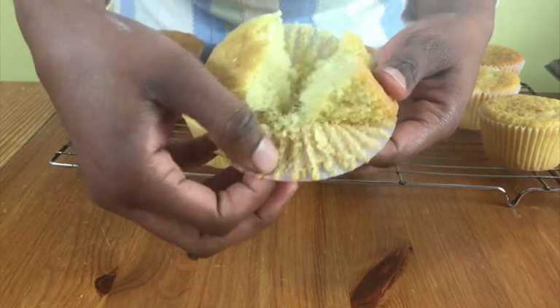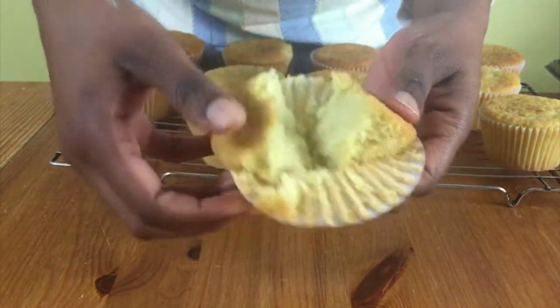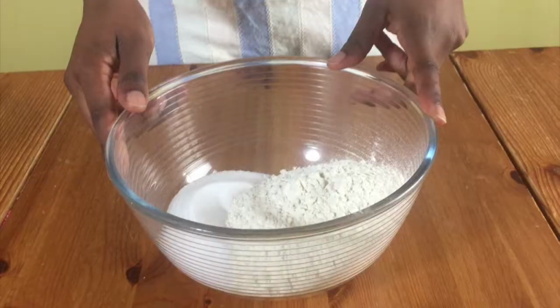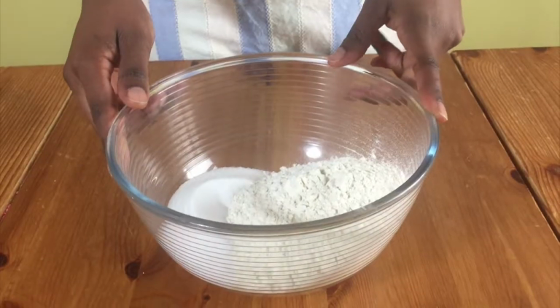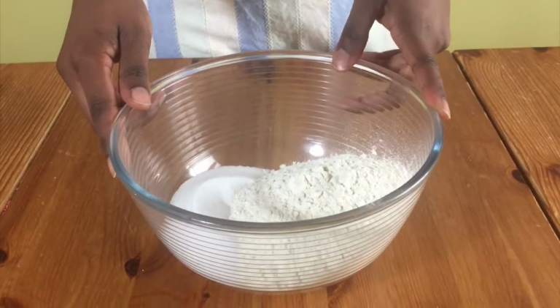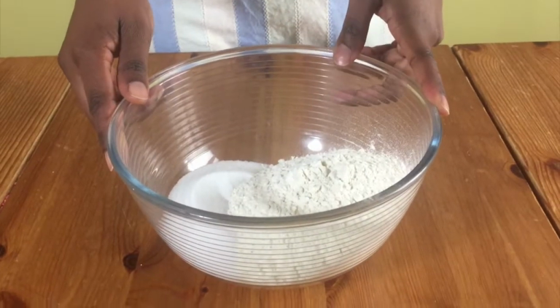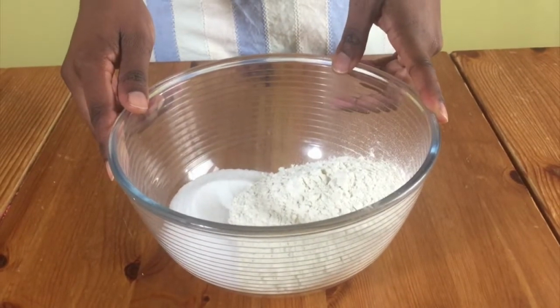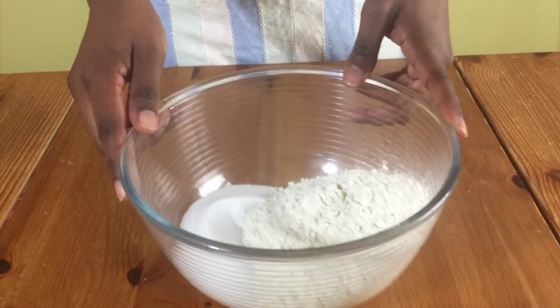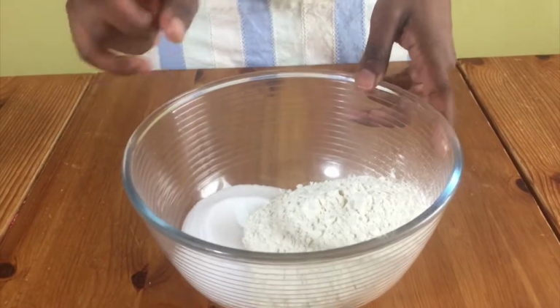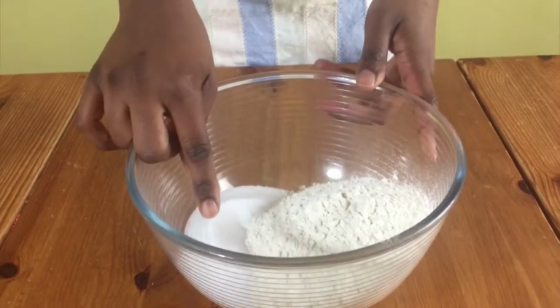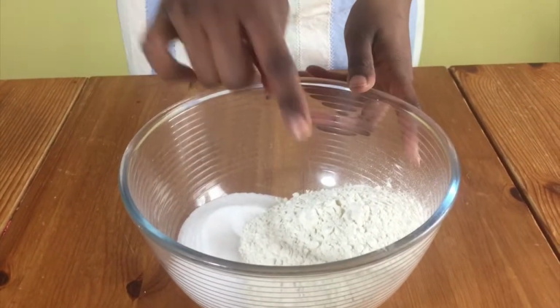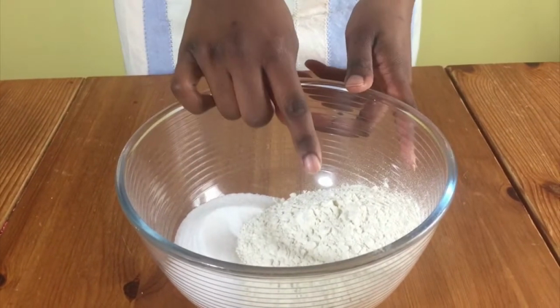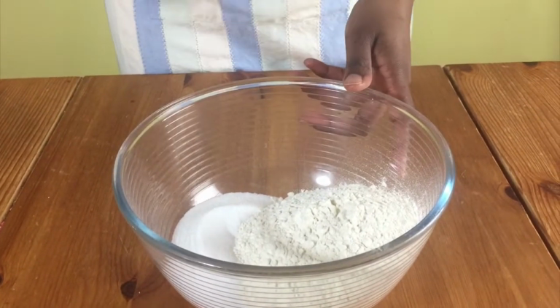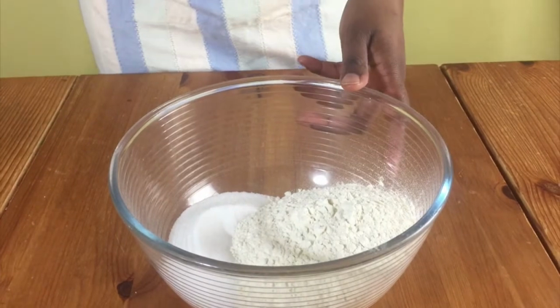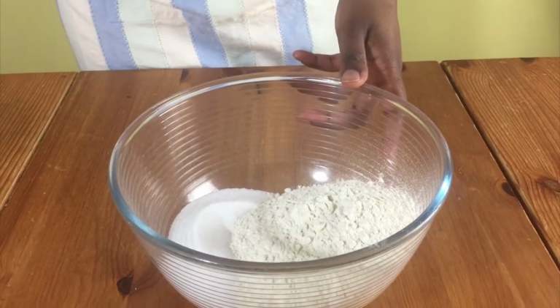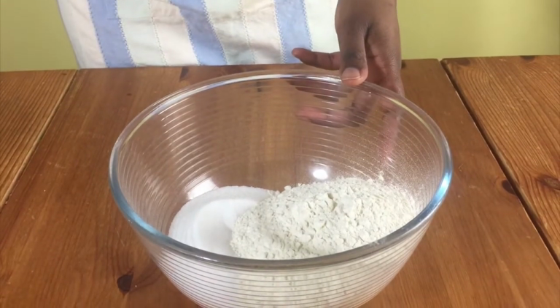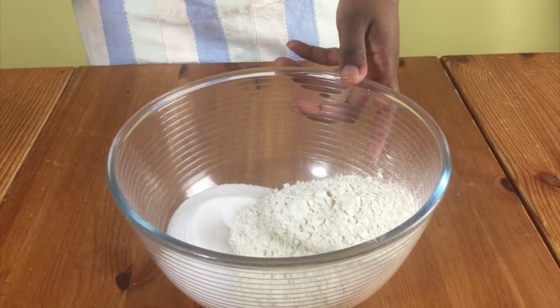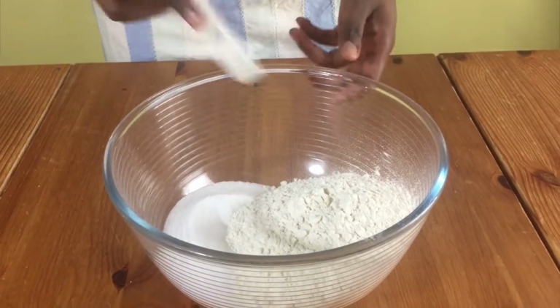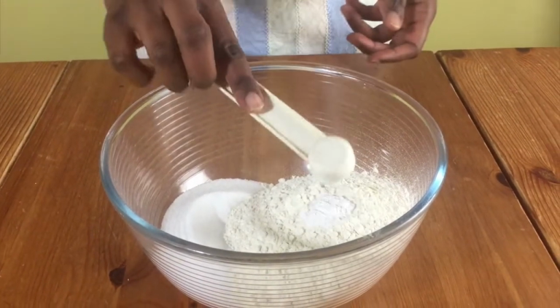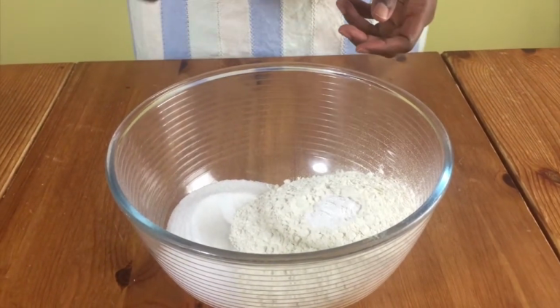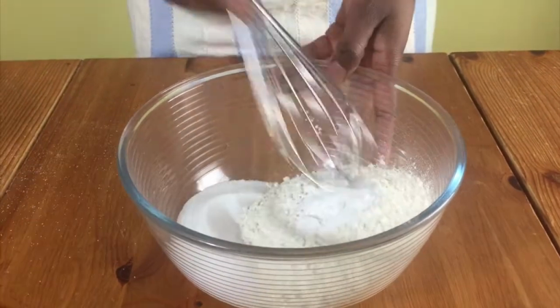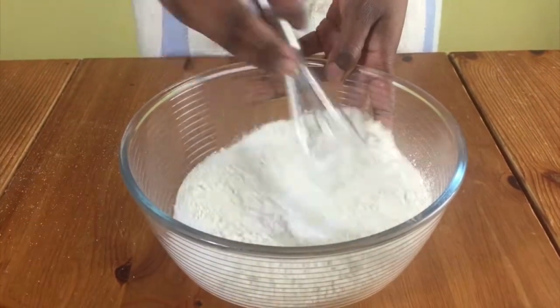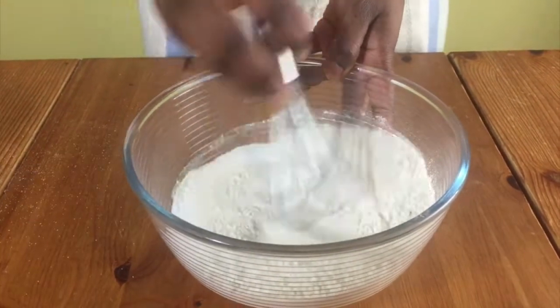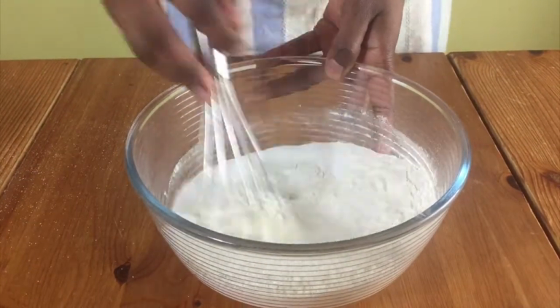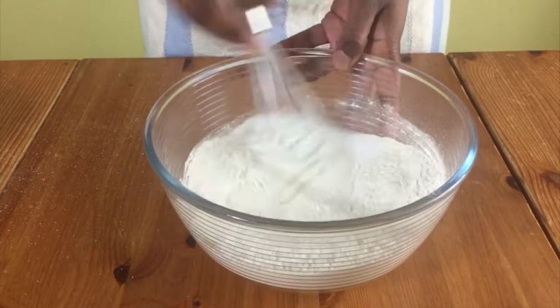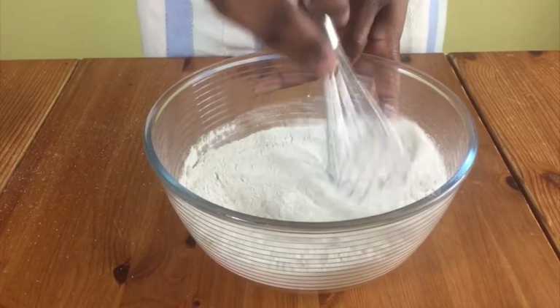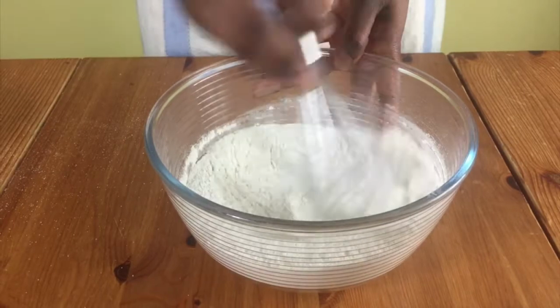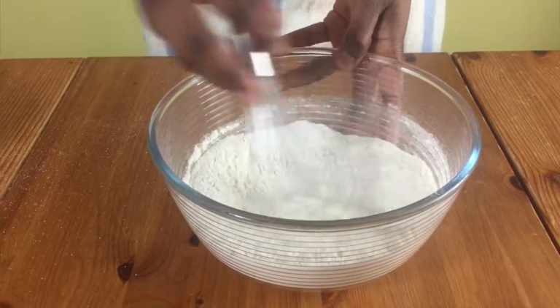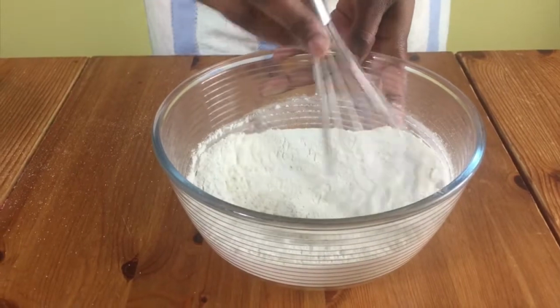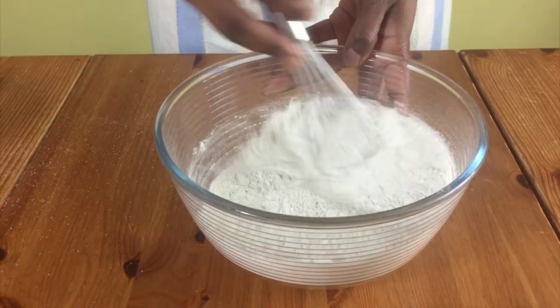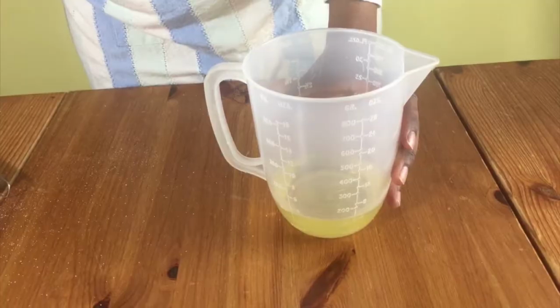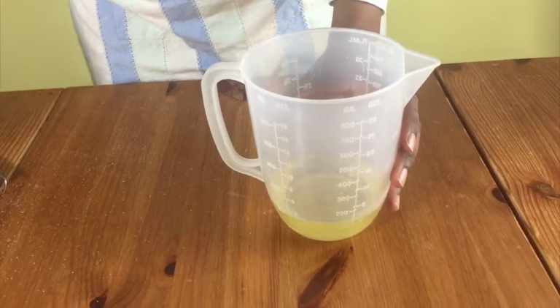Start off by preheating your oven to 175 degrees Celsius, then put some sugar and flour in a bowl. Add in some baking powder and salt, whisk this together, and put the bowl to one side.